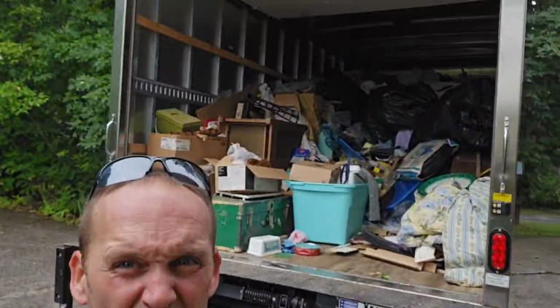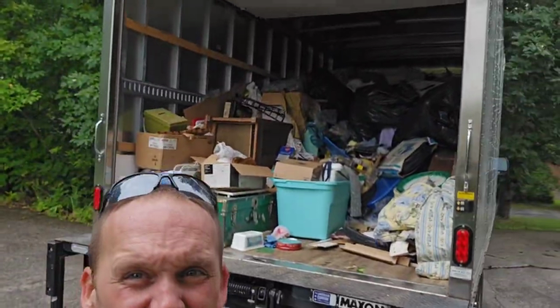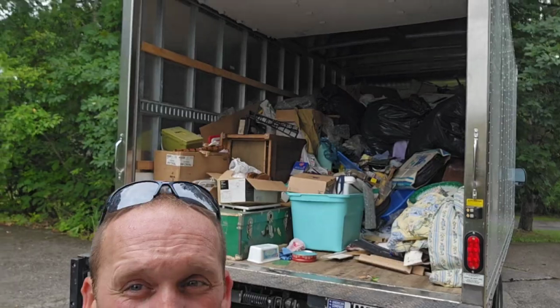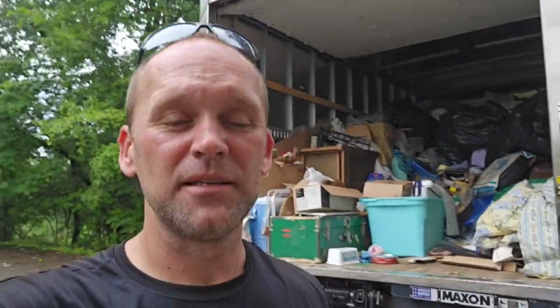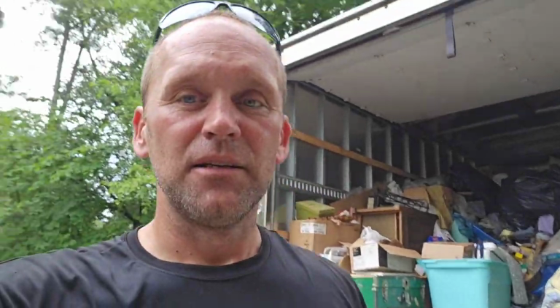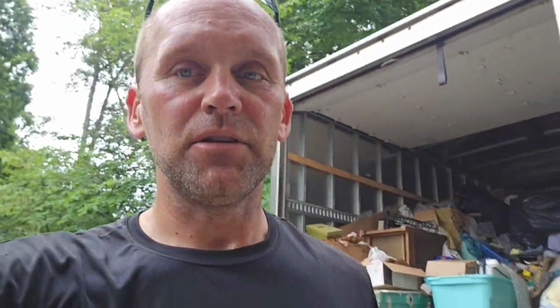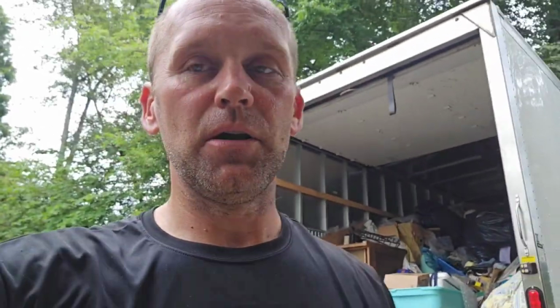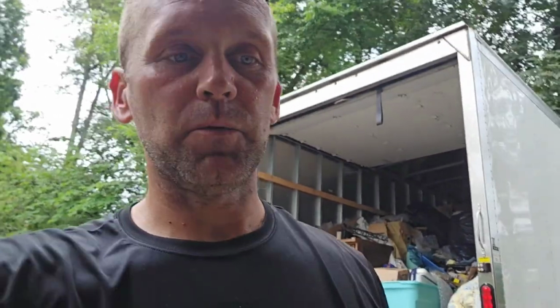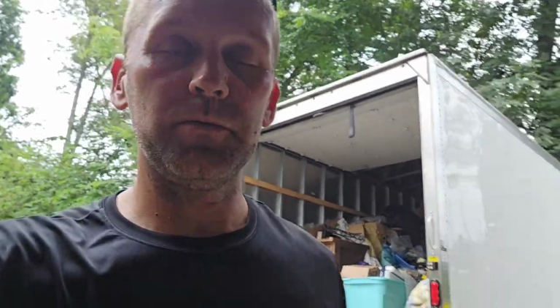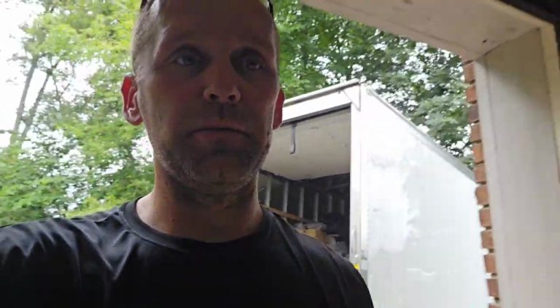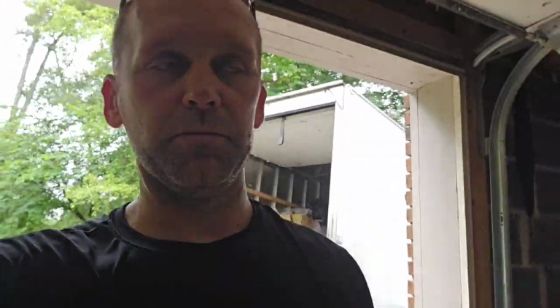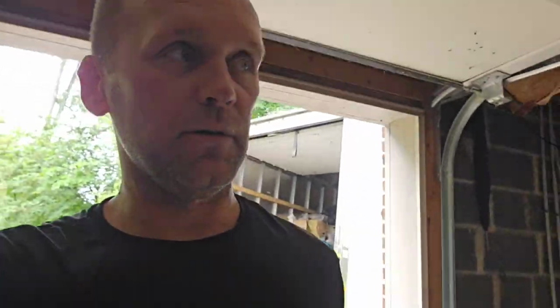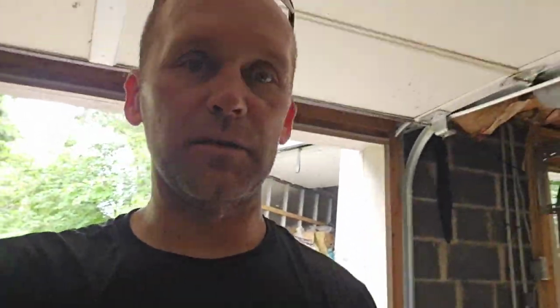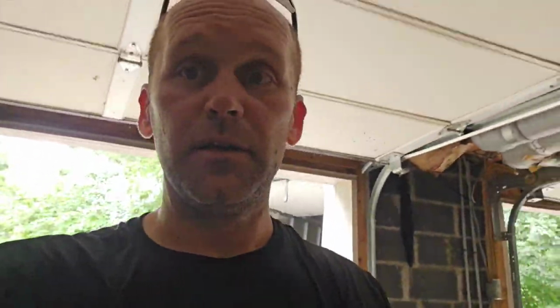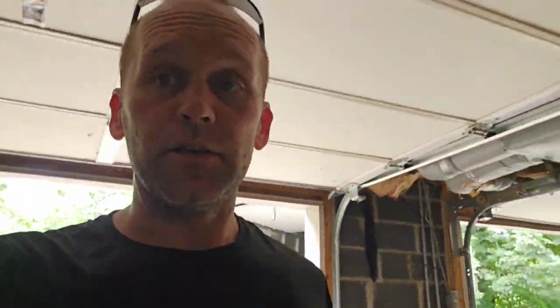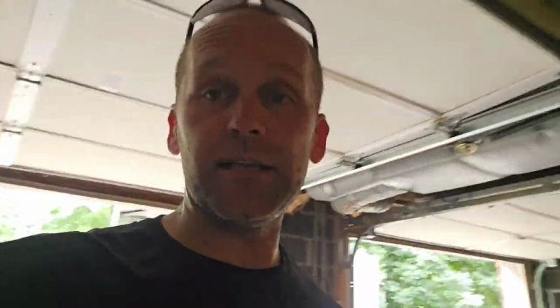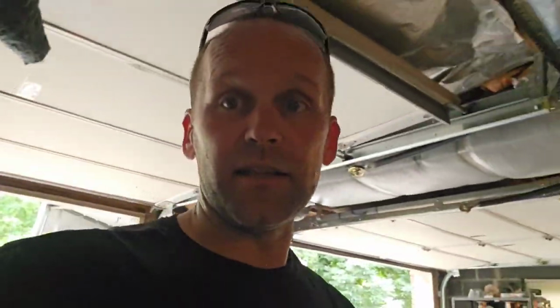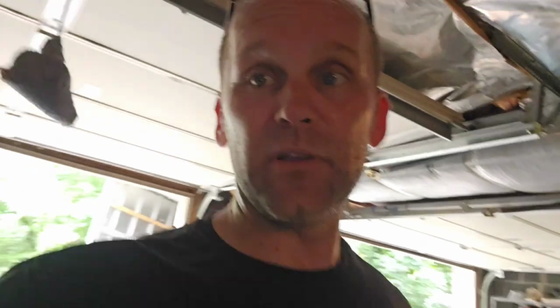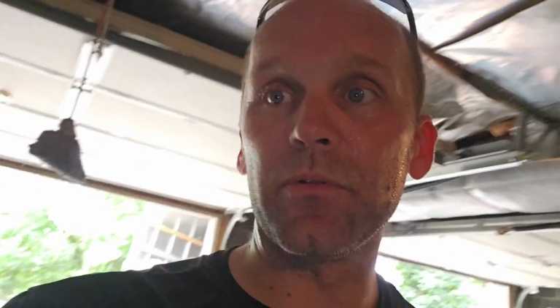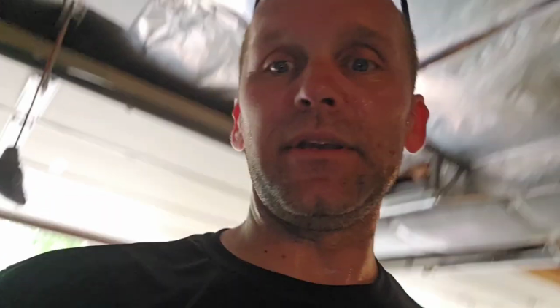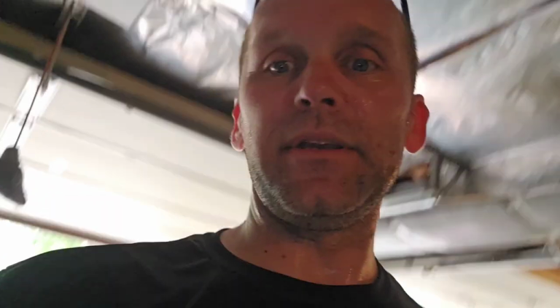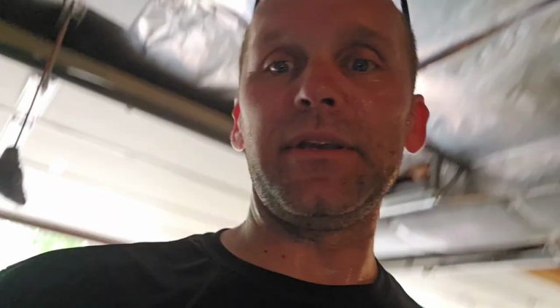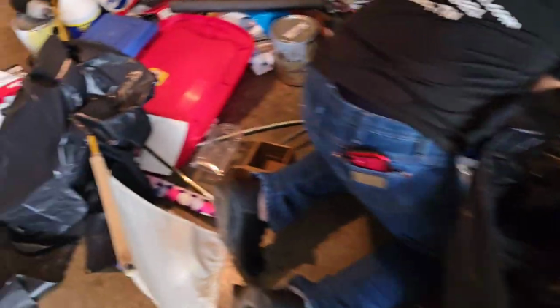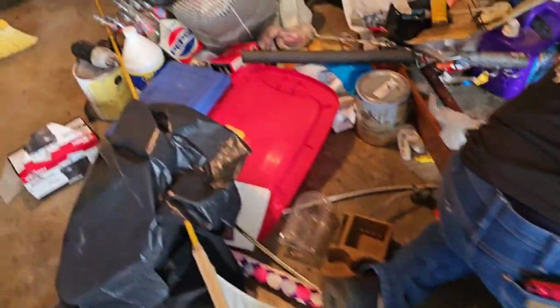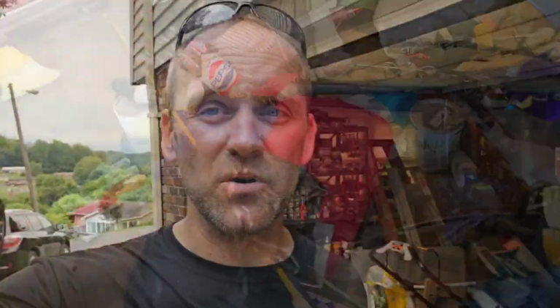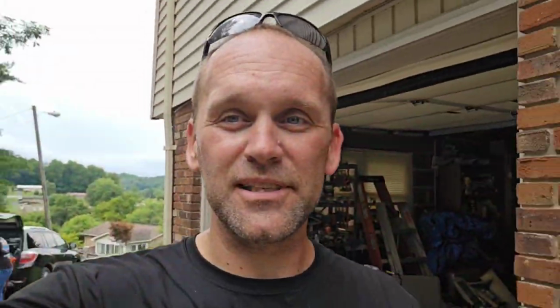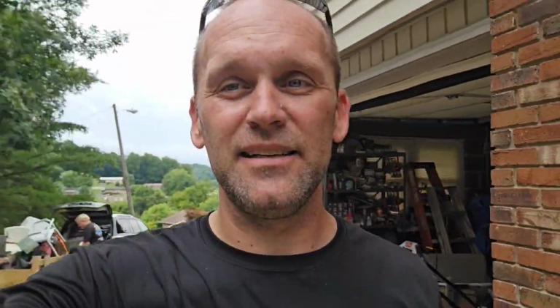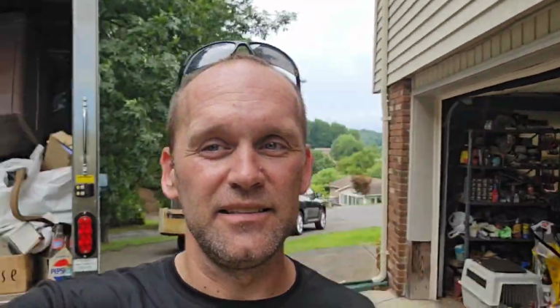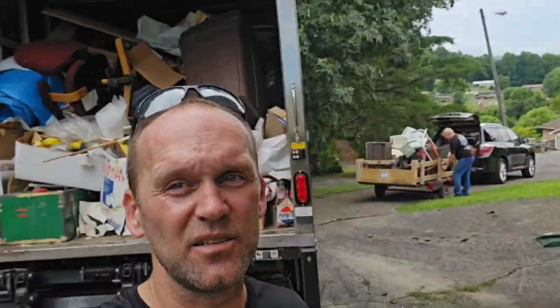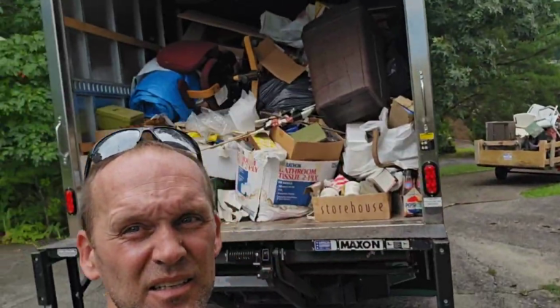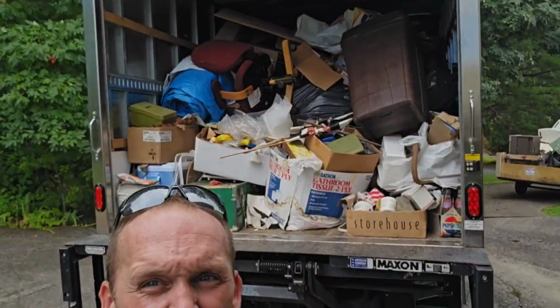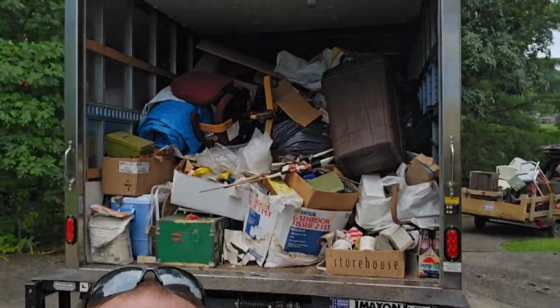Here's a look at the box truck — it's probably about two-thirds full. You can see behind me we got a little bit of space, so we're doing good, making good progress. Gonna try to take this to the landfill before it rains.